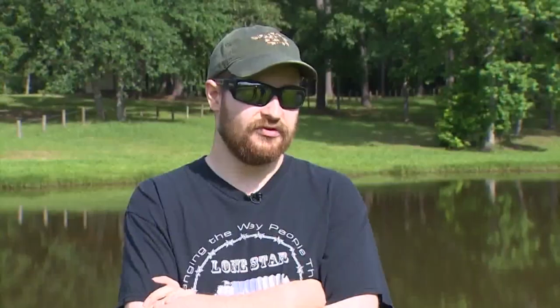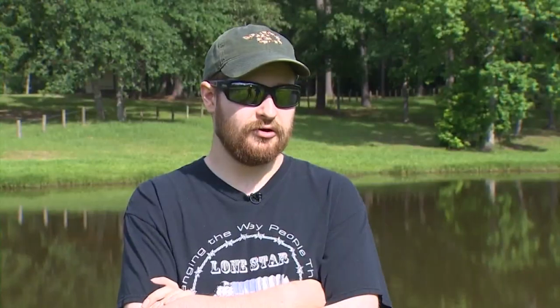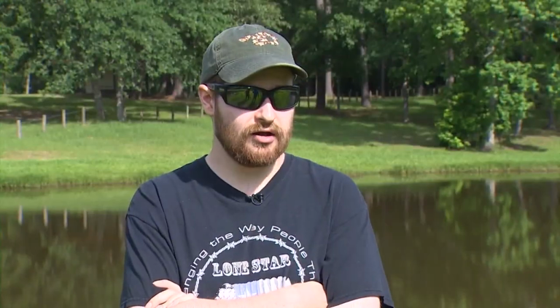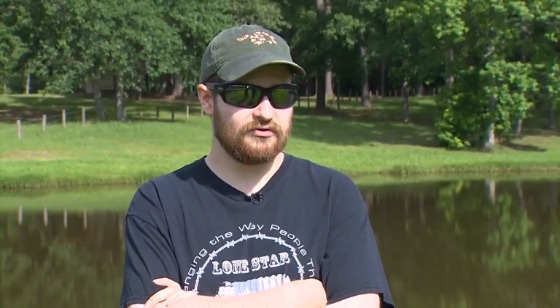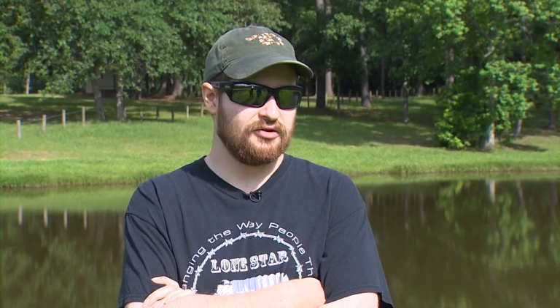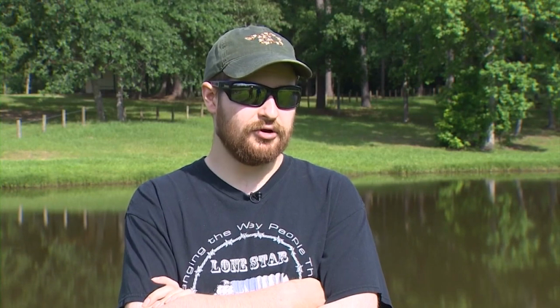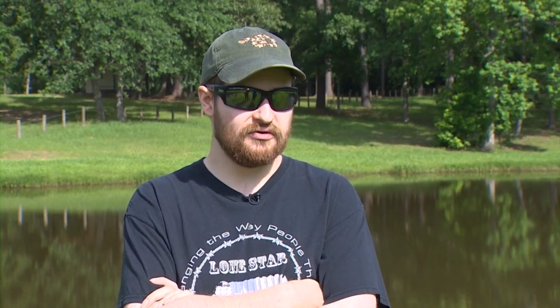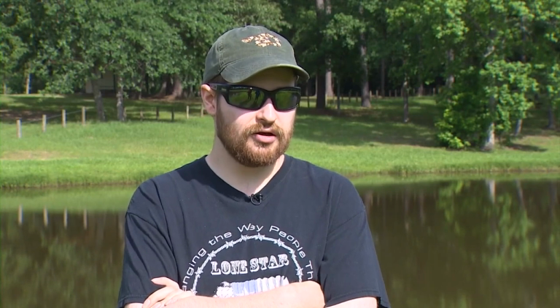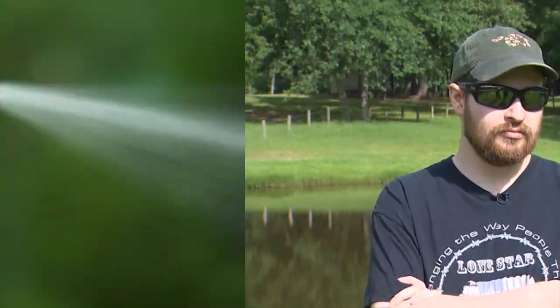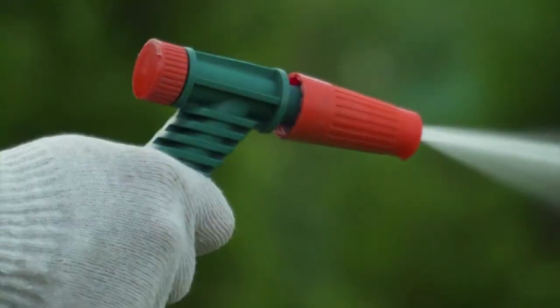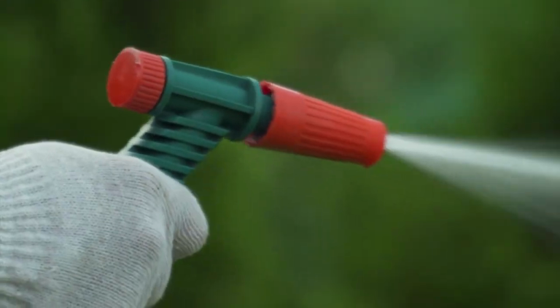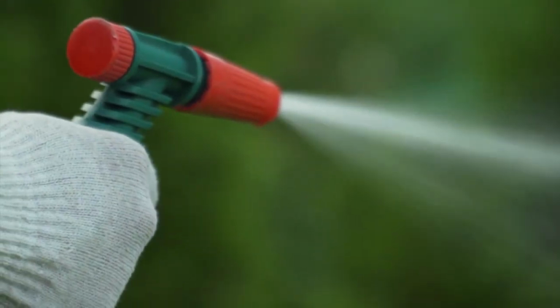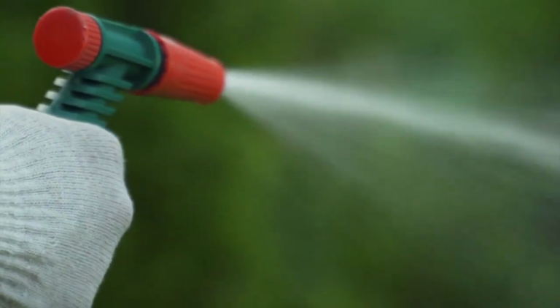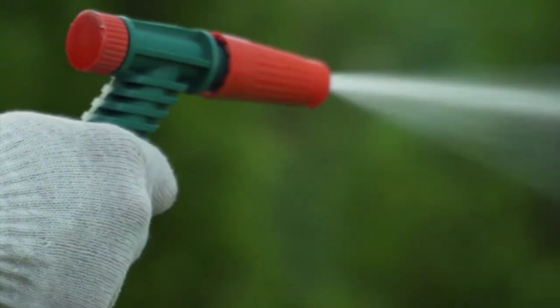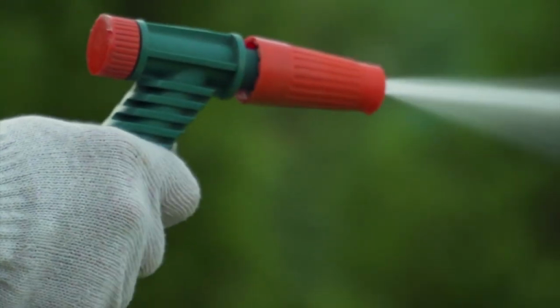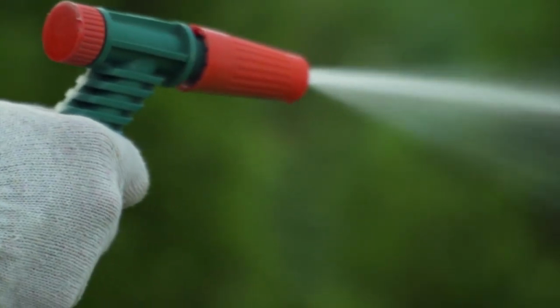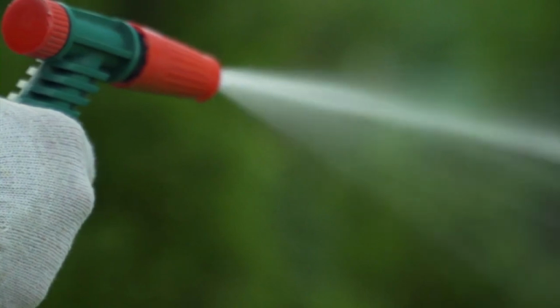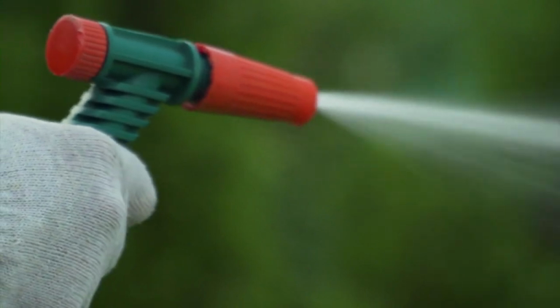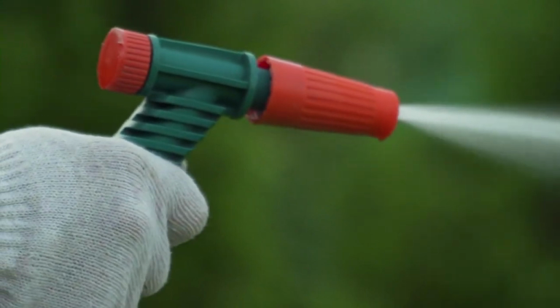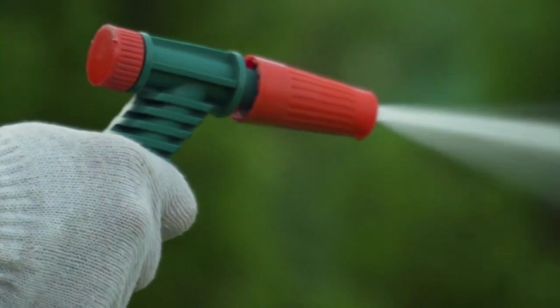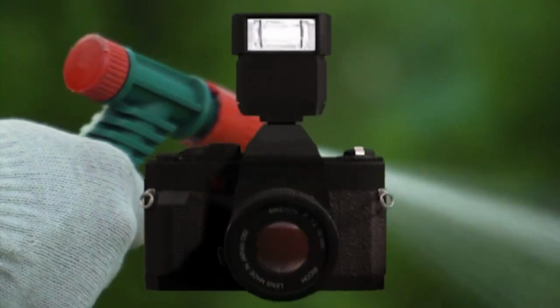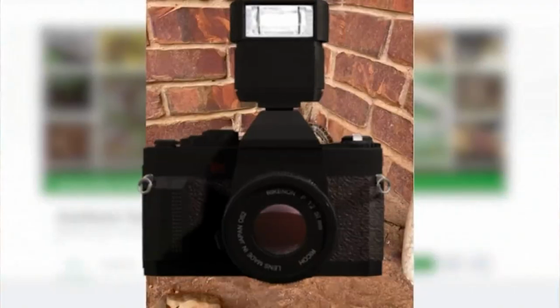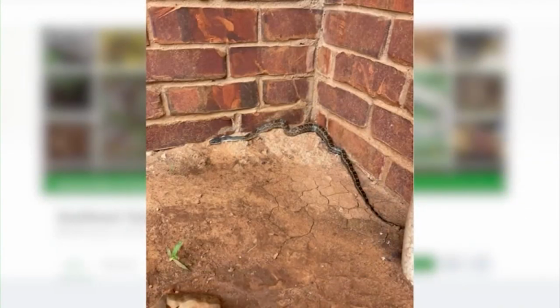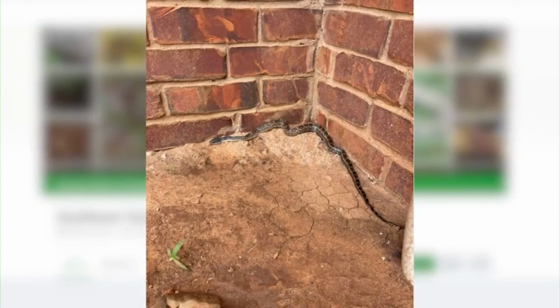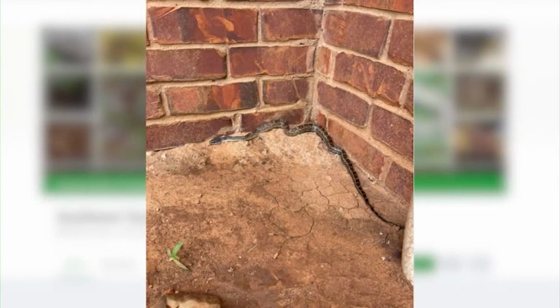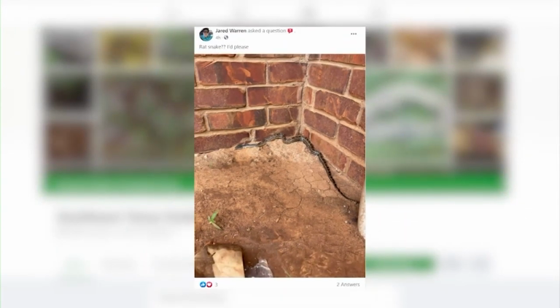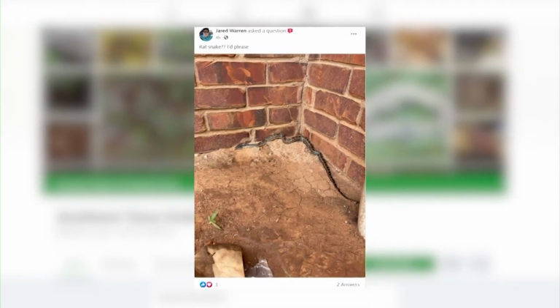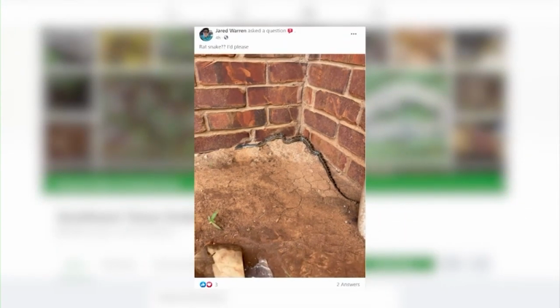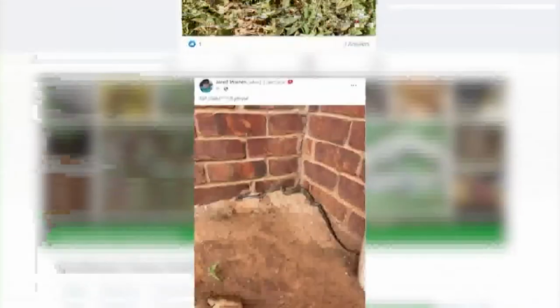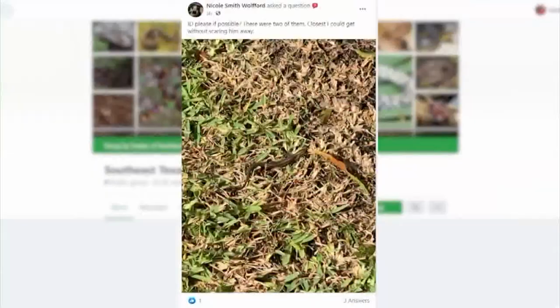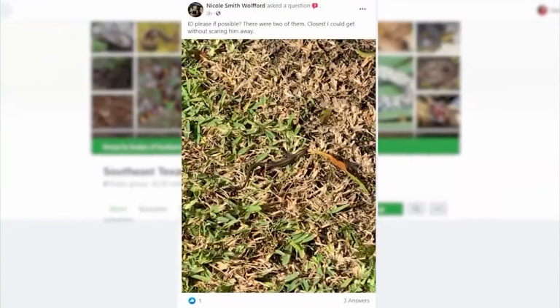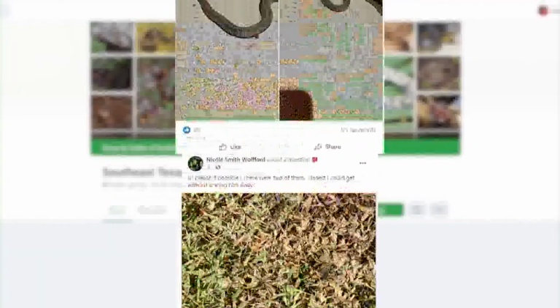If it's up near your house, somewhere where your kids play, you can spray it with the water hose and that'll encourage it to move along. And if that isn't working, you can share a picture with Caleb's group on Facebook and they can tell you what it is.